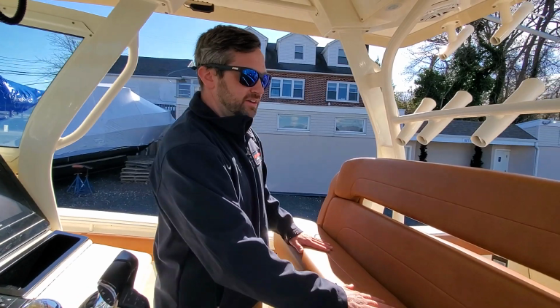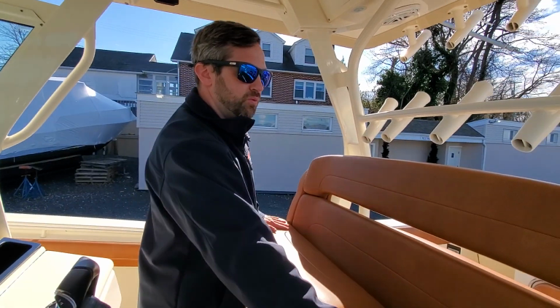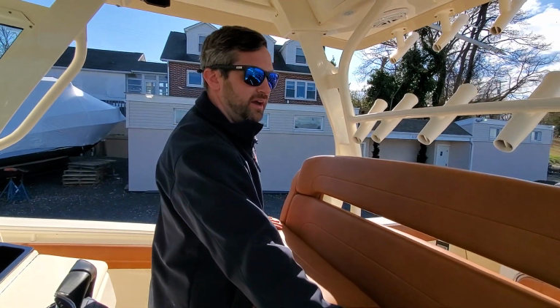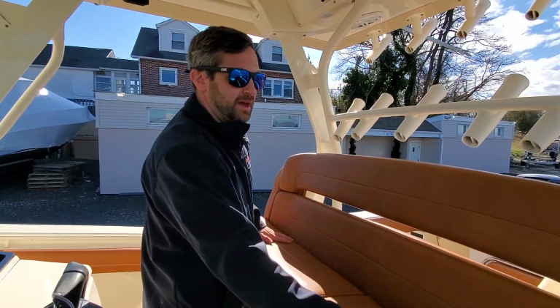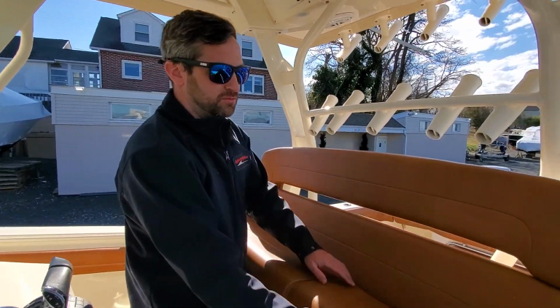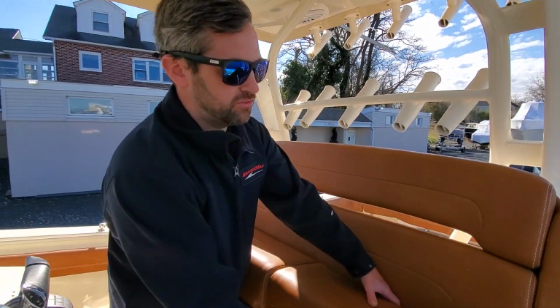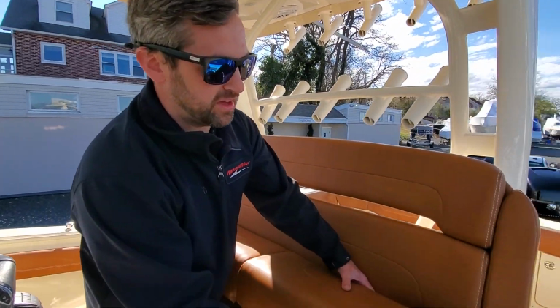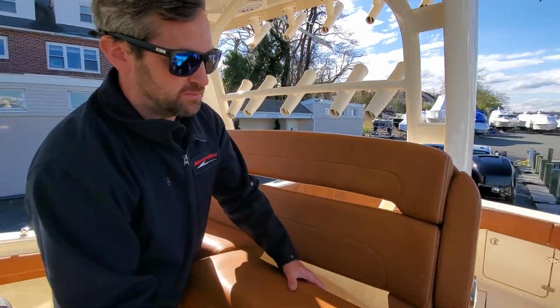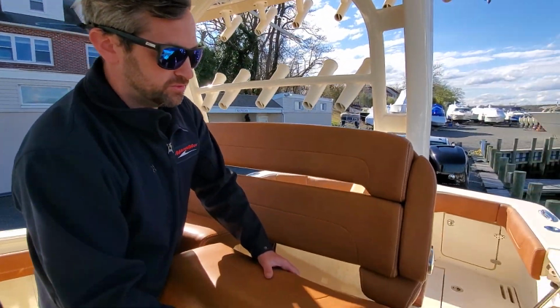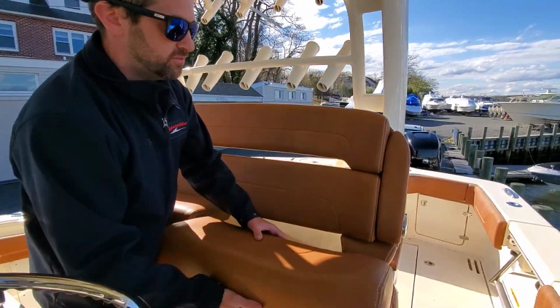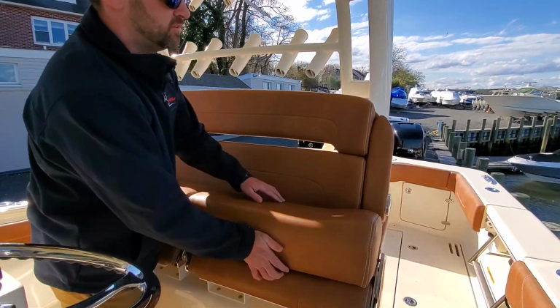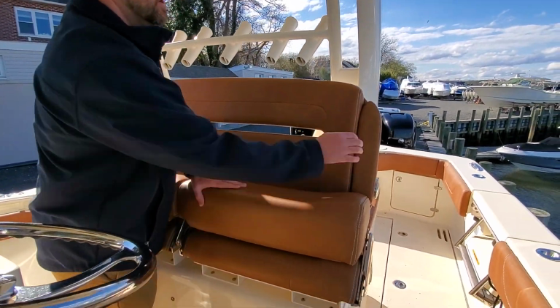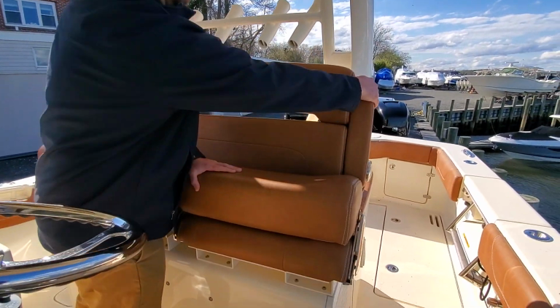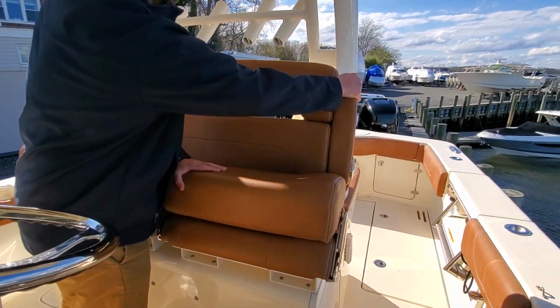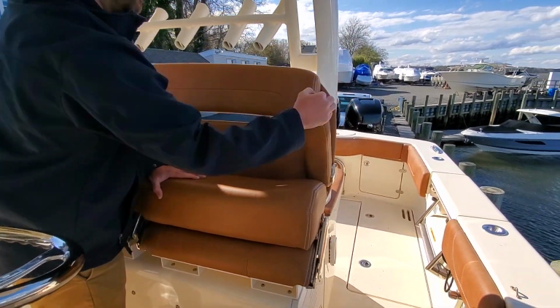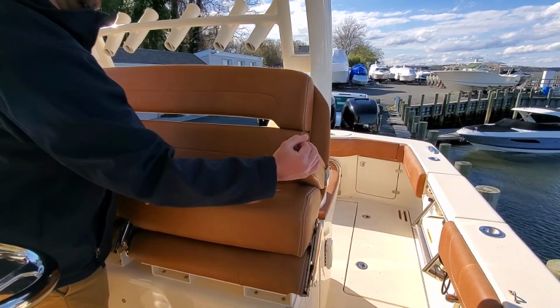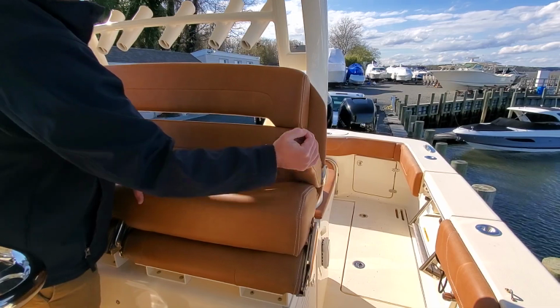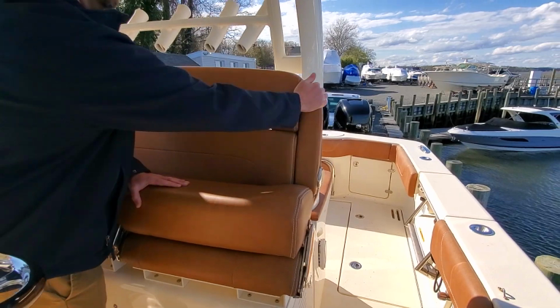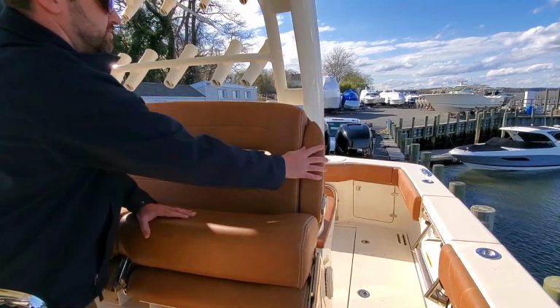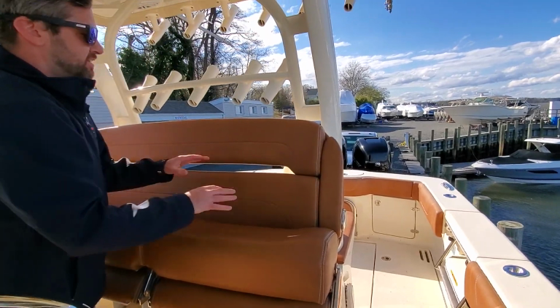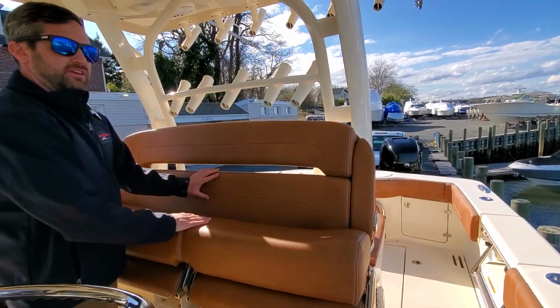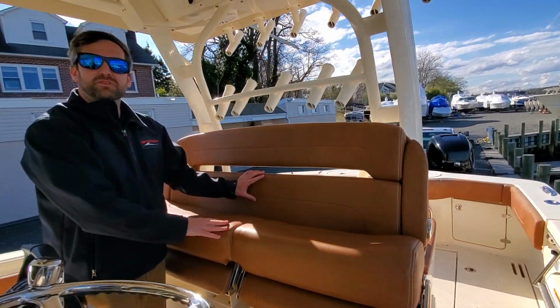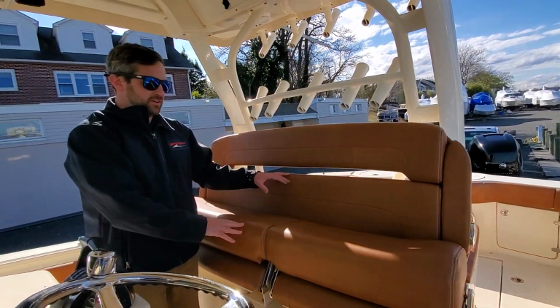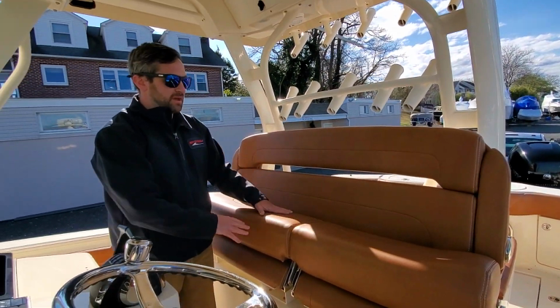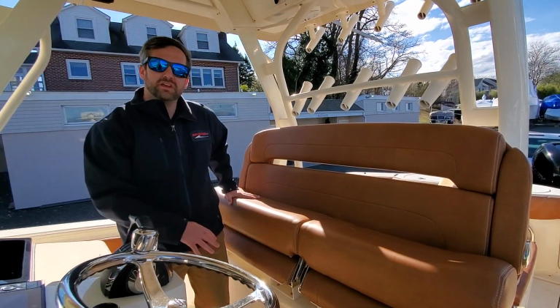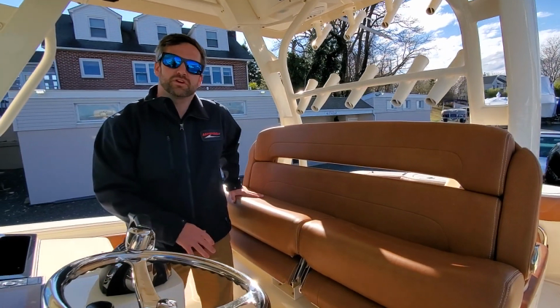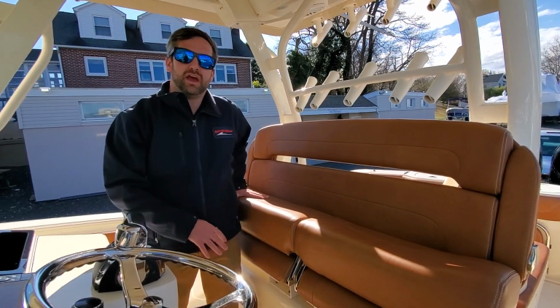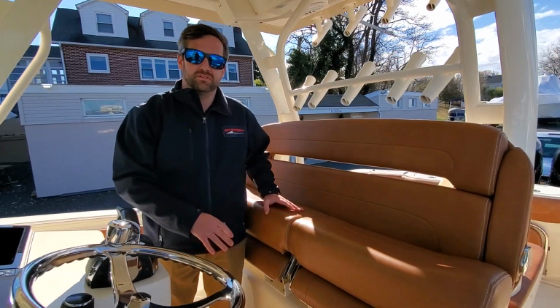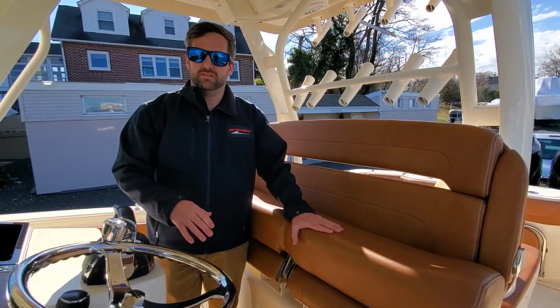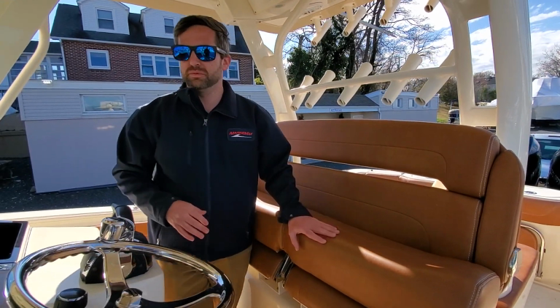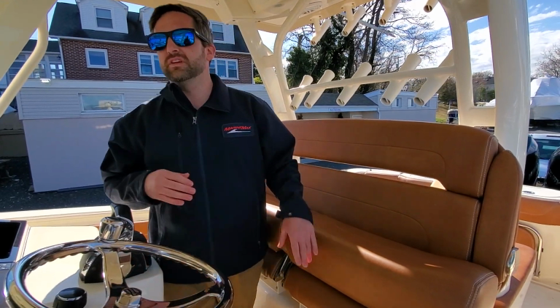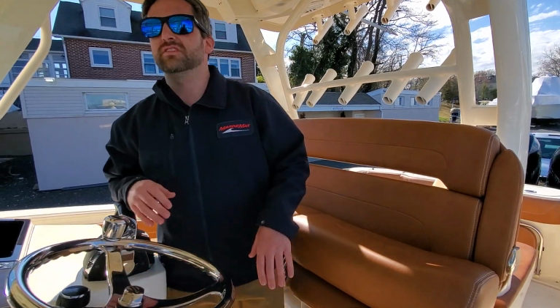Nice wide captain's bench with thigh-high bolsters and armrests. So not just the captain sitting here — maybe you can have a co-captain. It'll be a really nice seat.